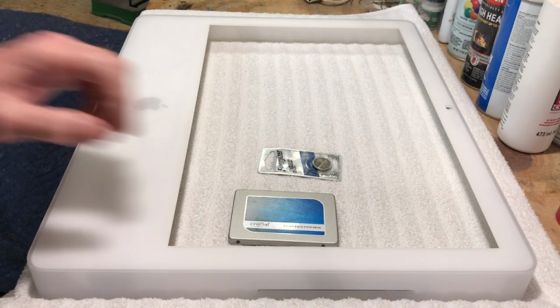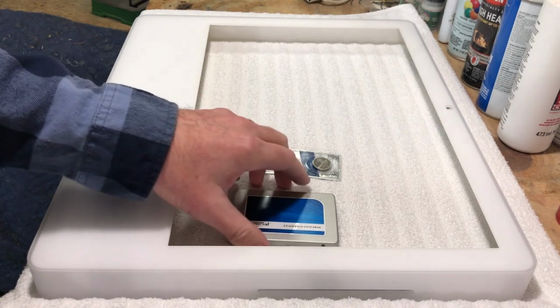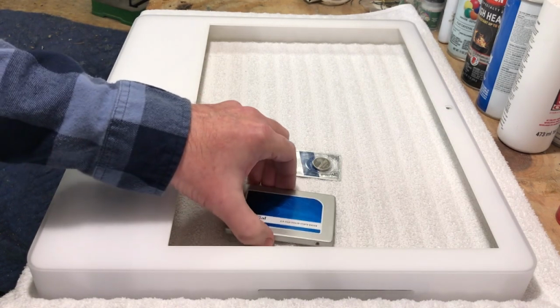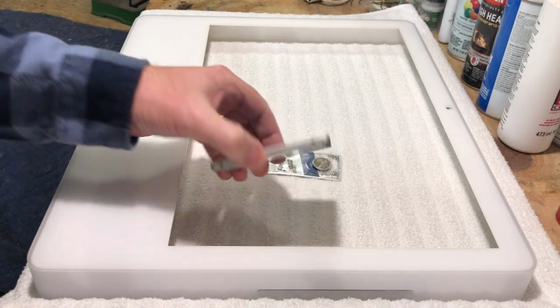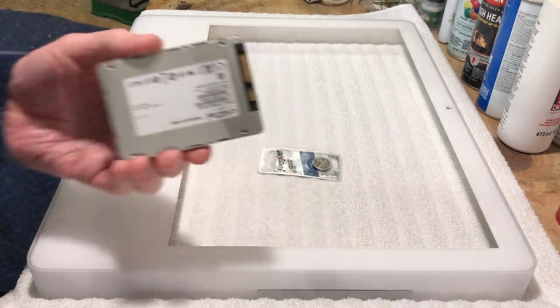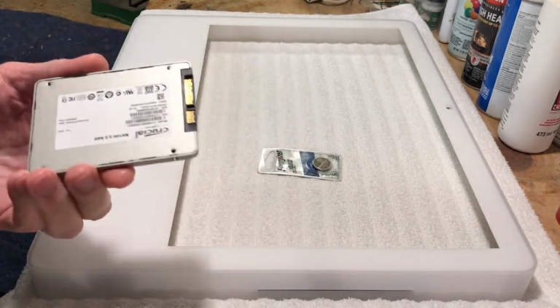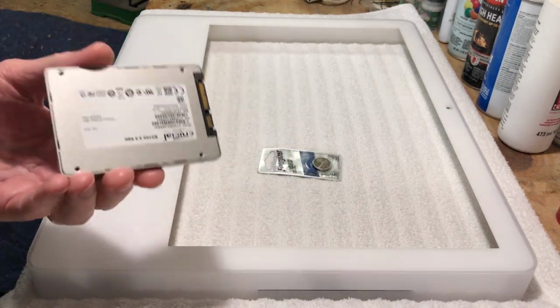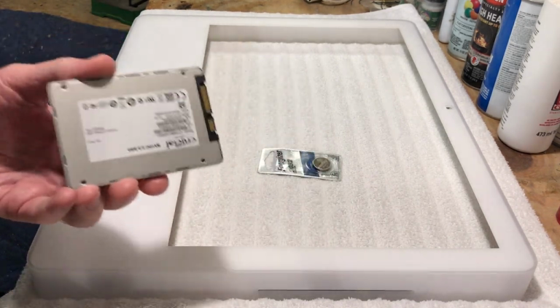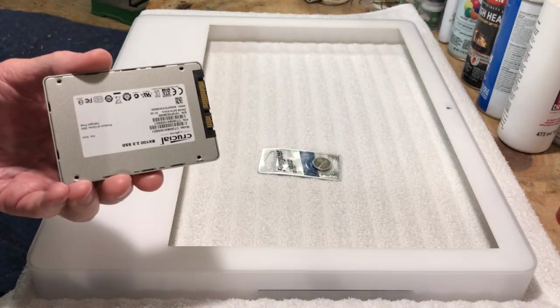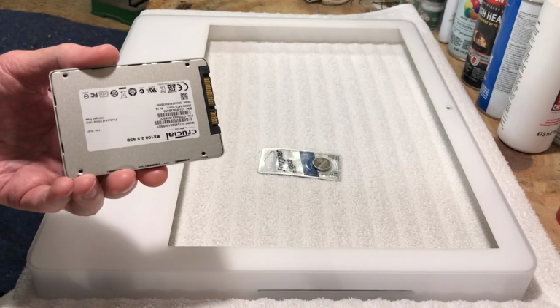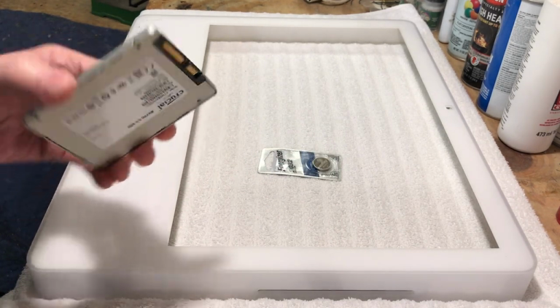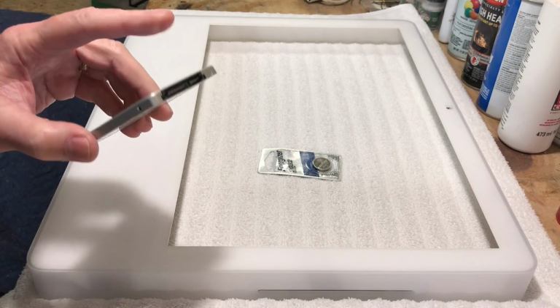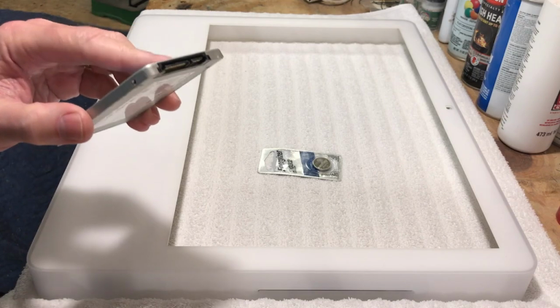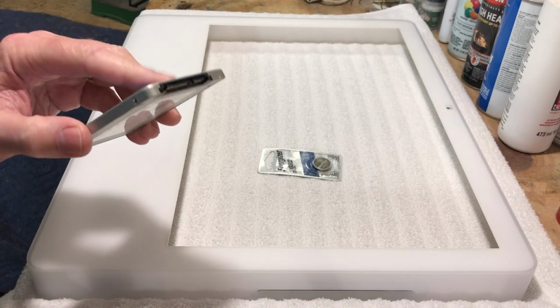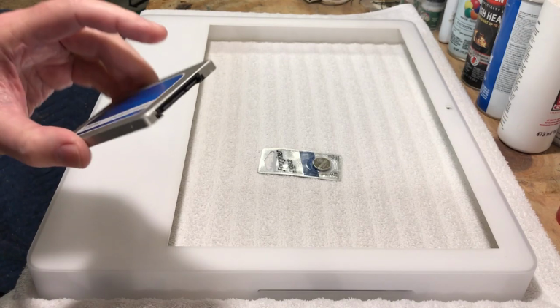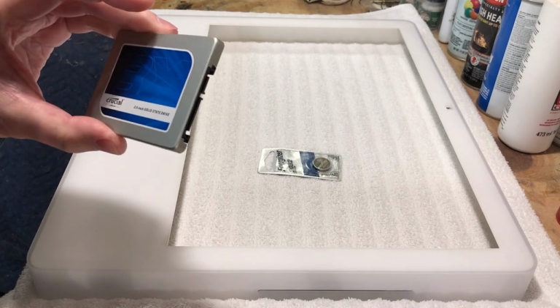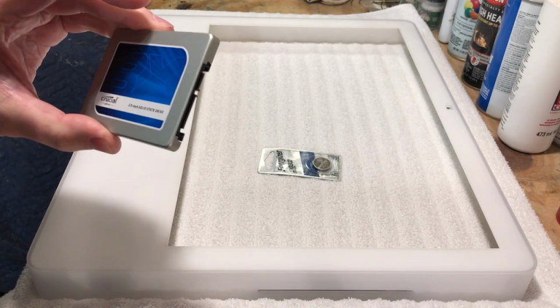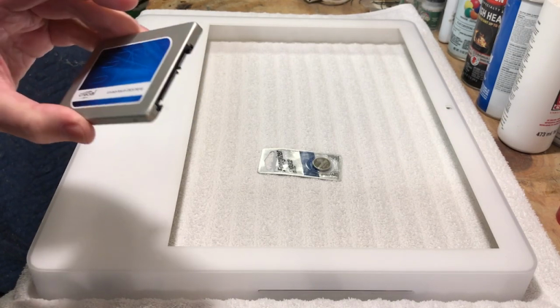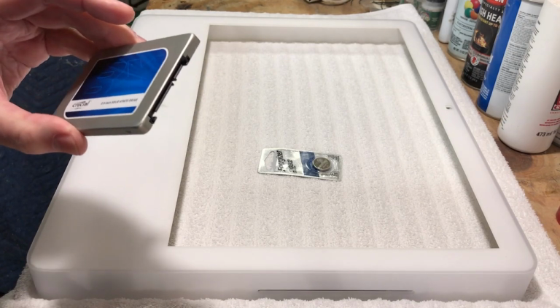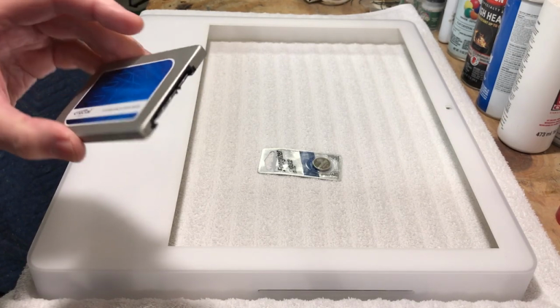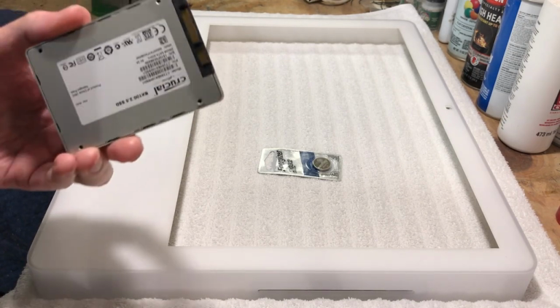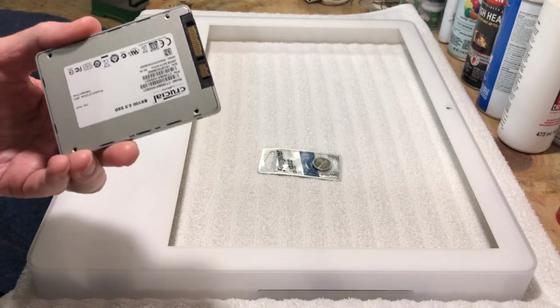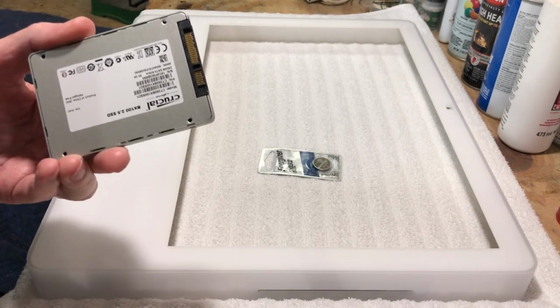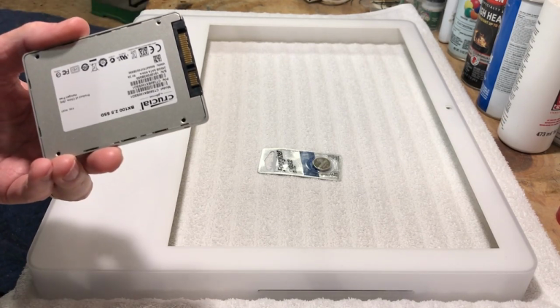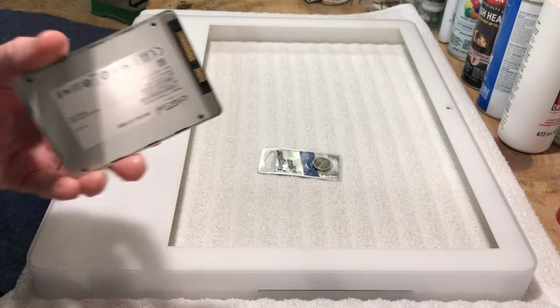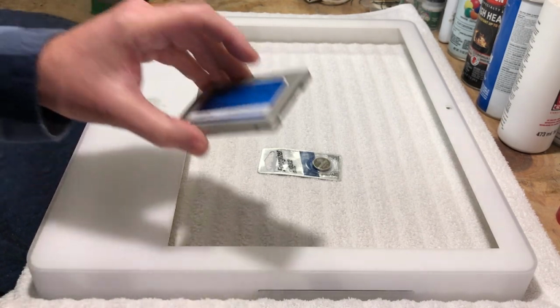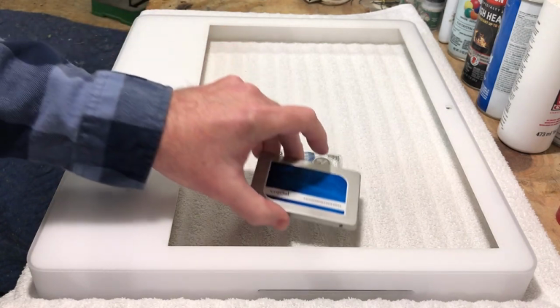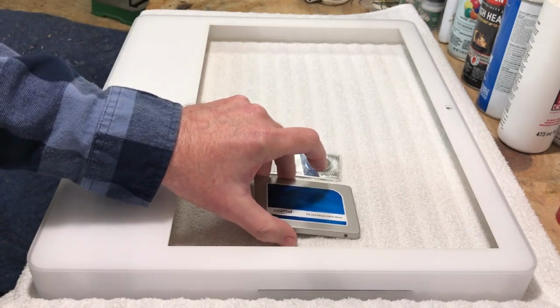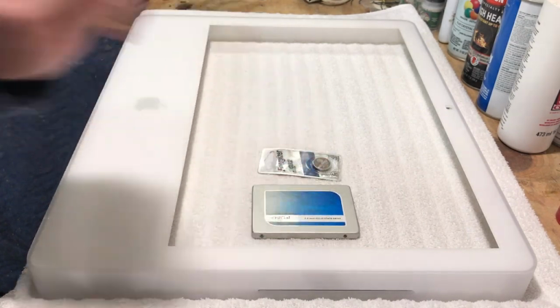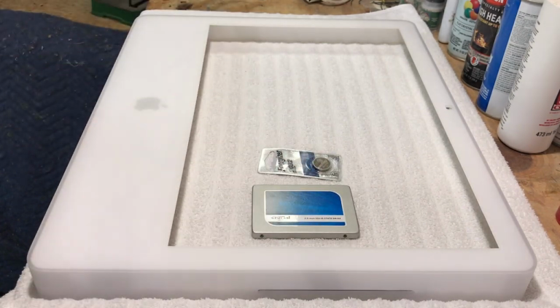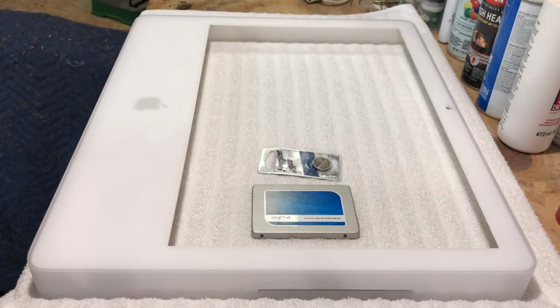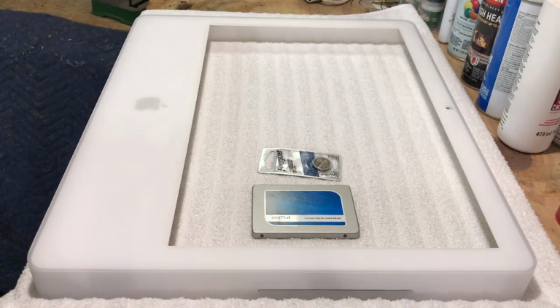It took about three hours to do the clone on this disk — it's USB 2, so it's pretty slow. But we got it done.